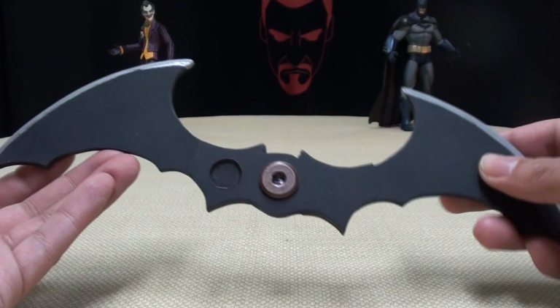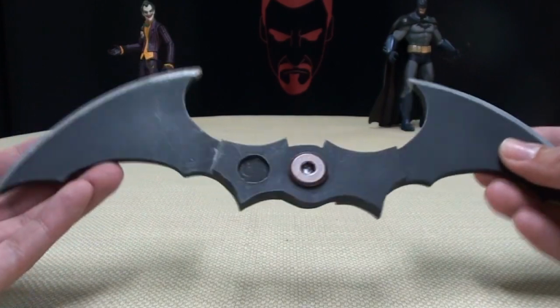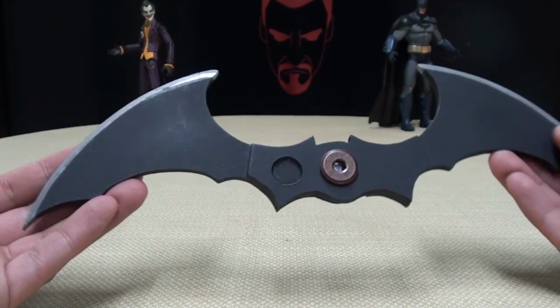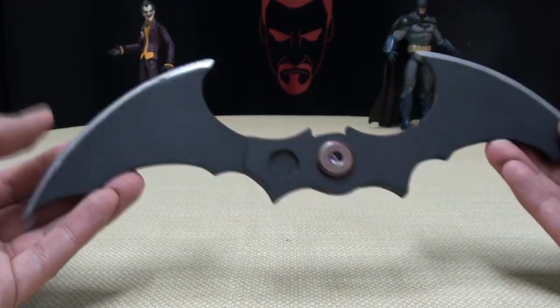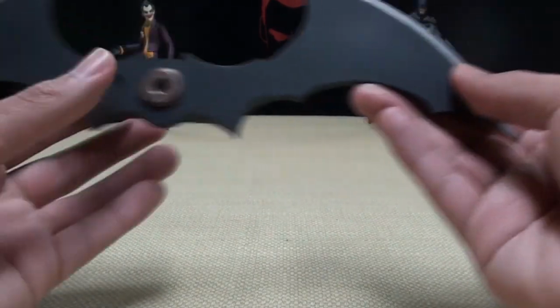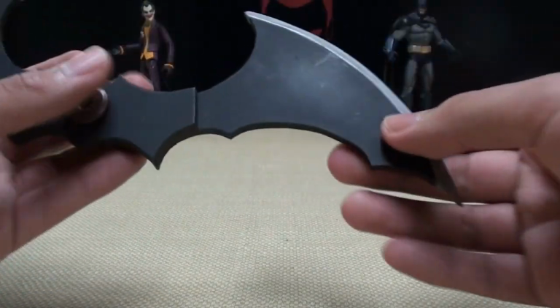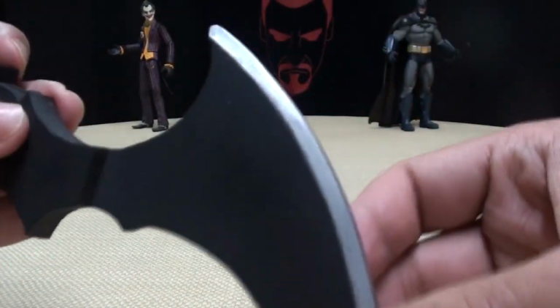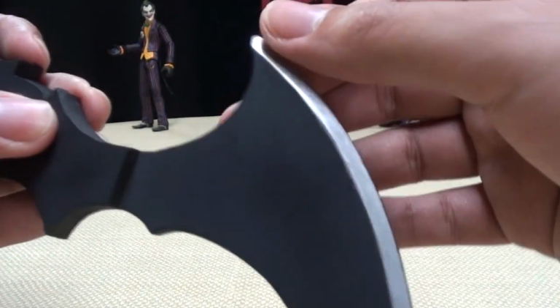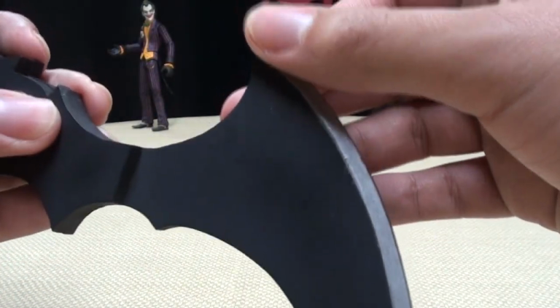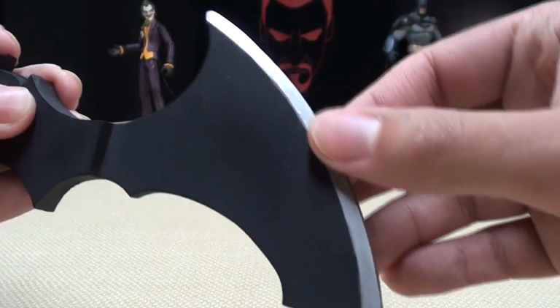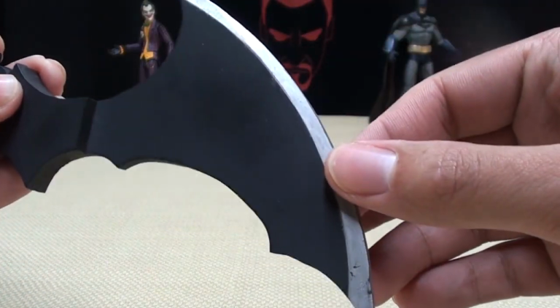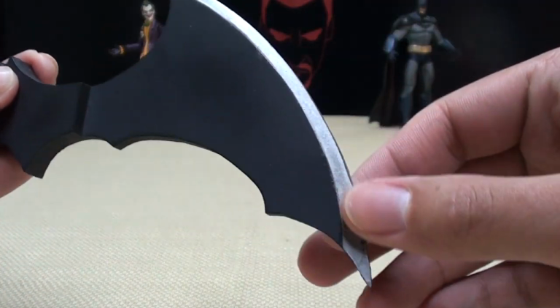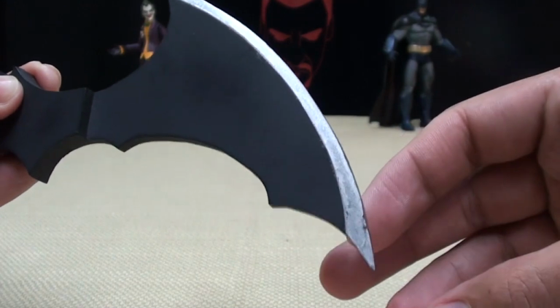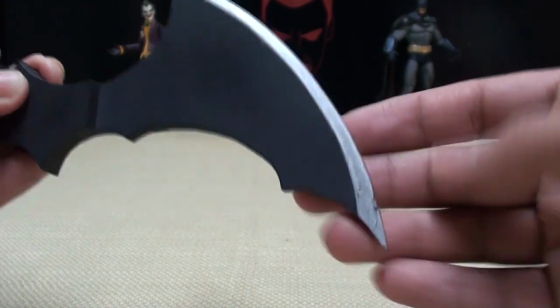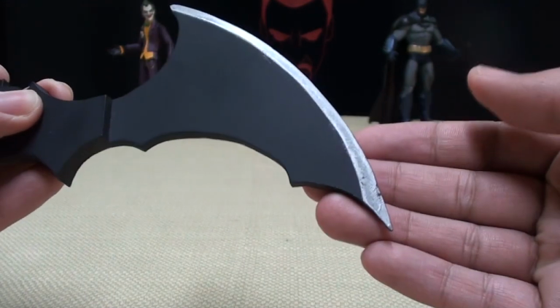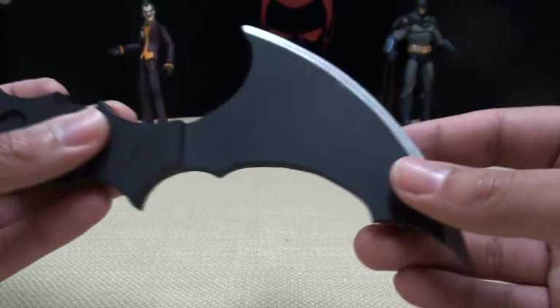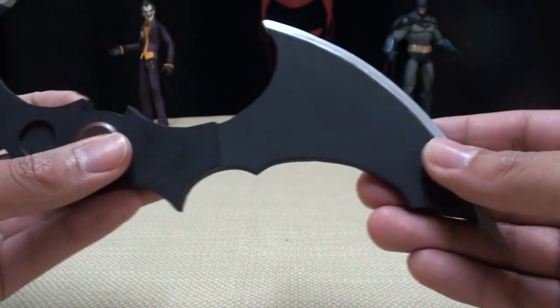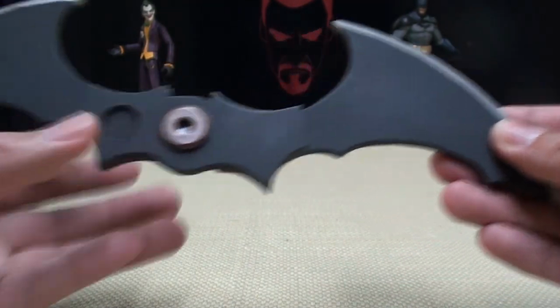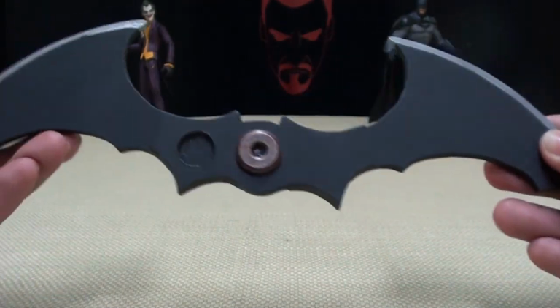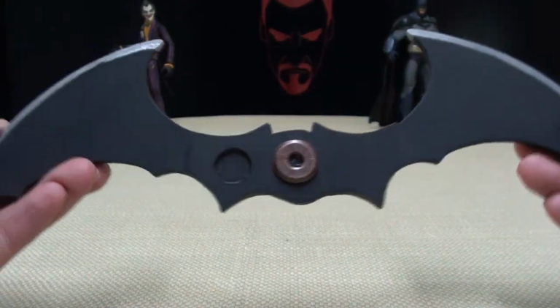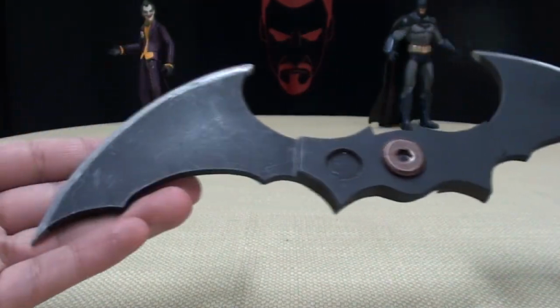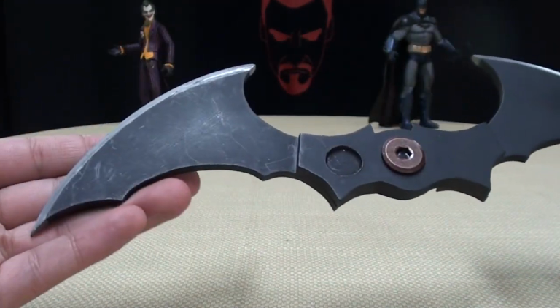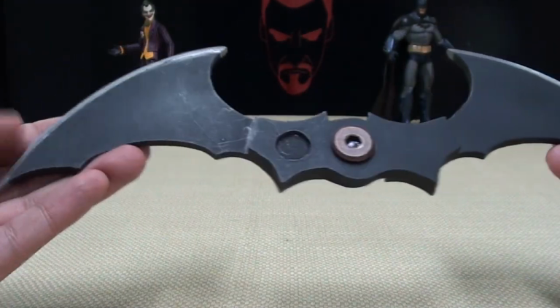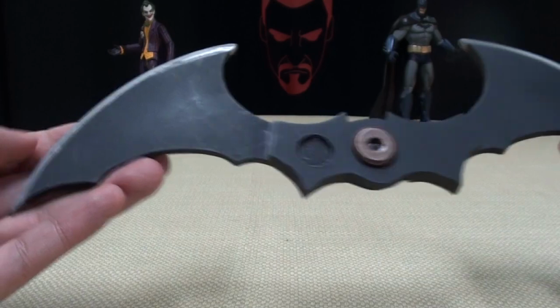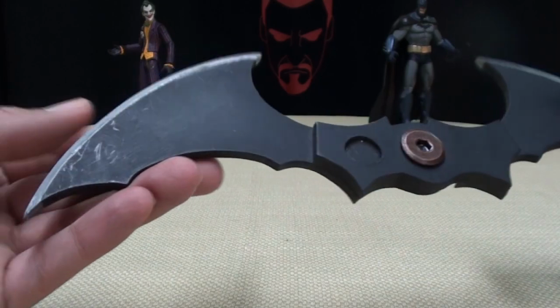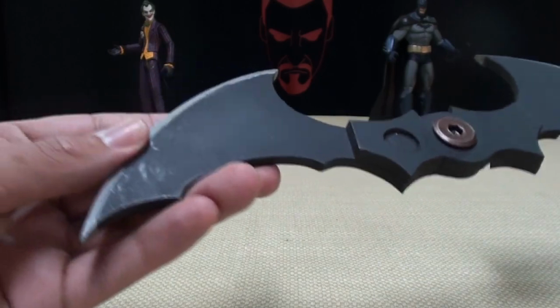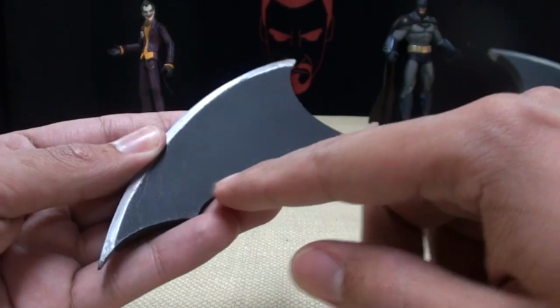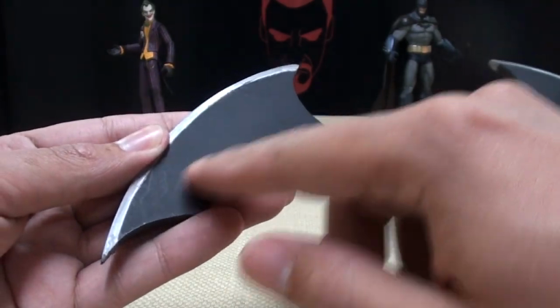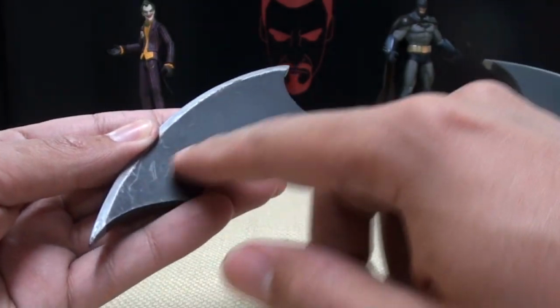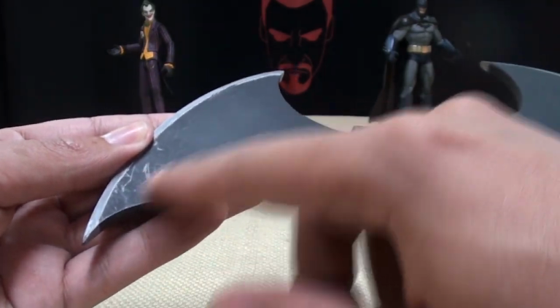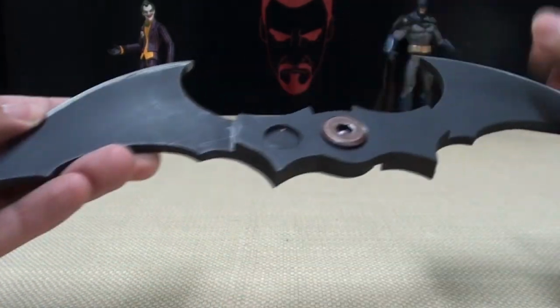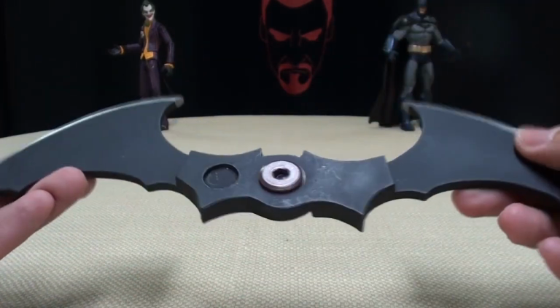It is still an awesome little piece. You can see here he painted the edges in a nice silver, just very nicely done, very nicely crafted. And I really like this thing. The little scratches here are just from the wear, from me messing around with it.